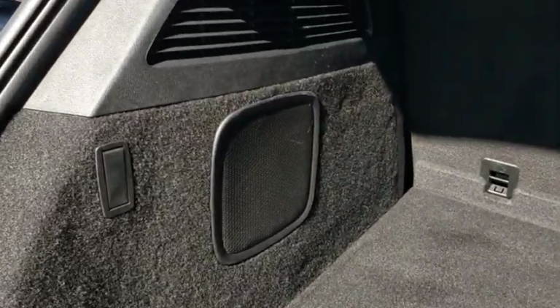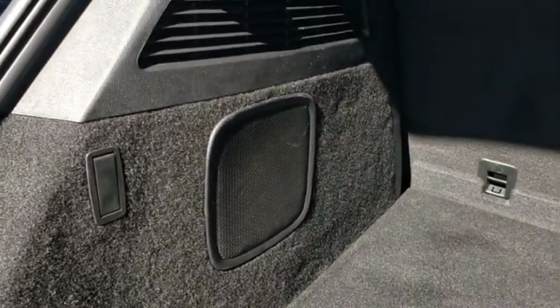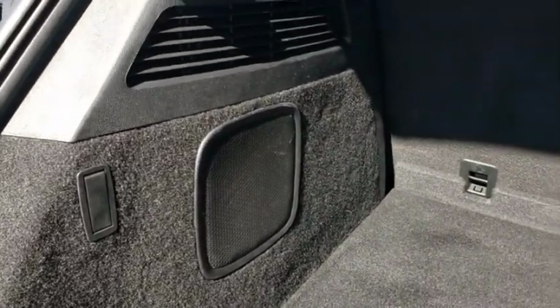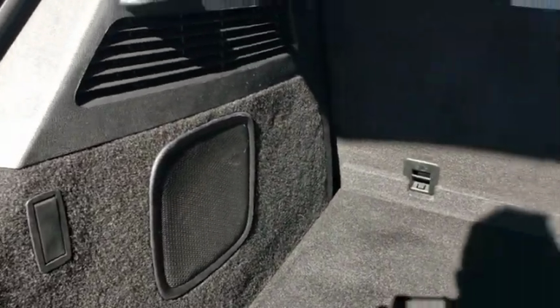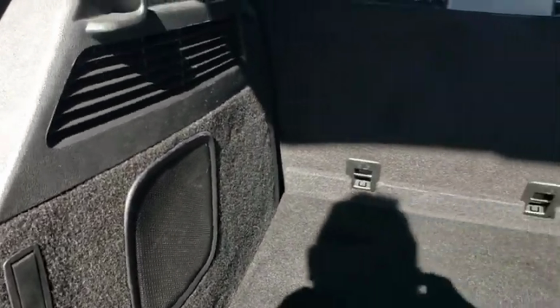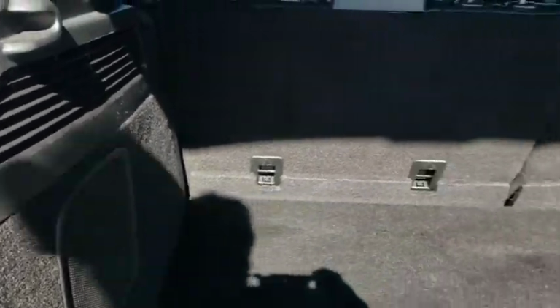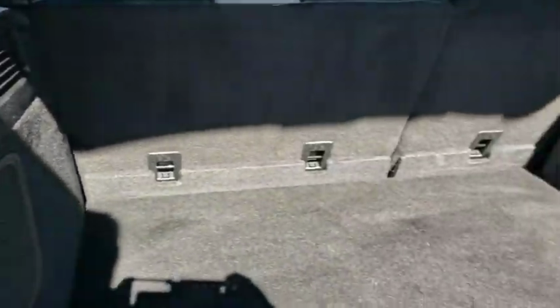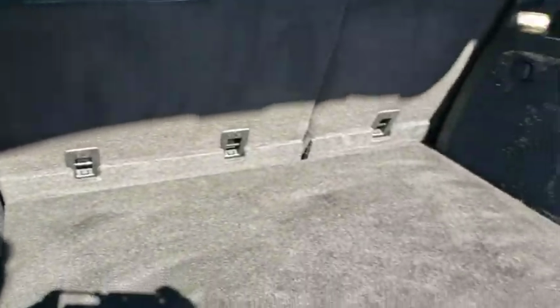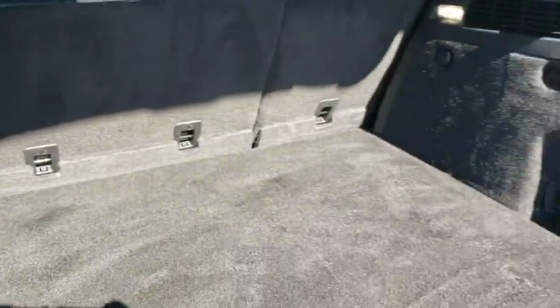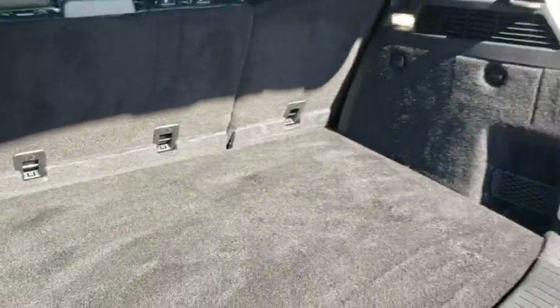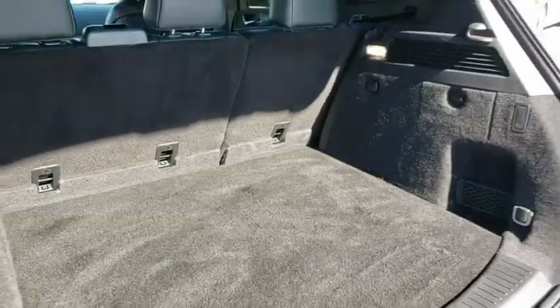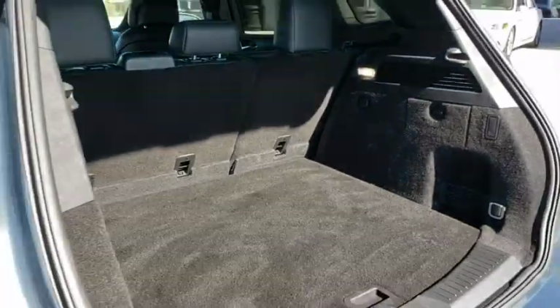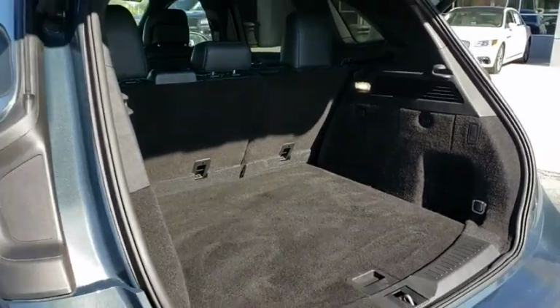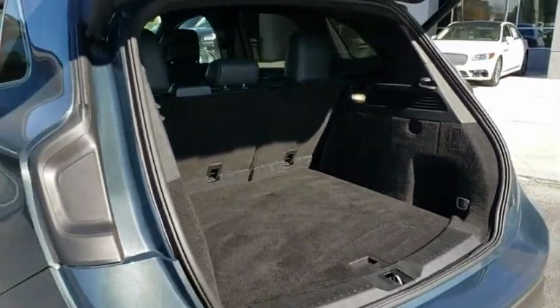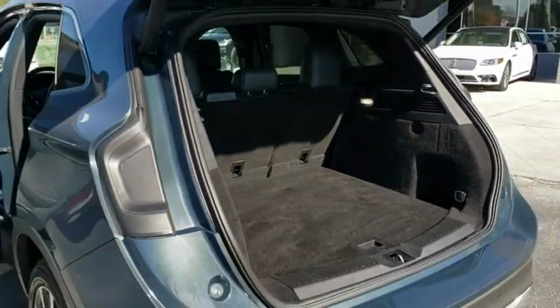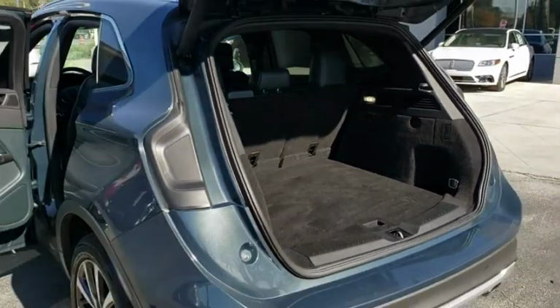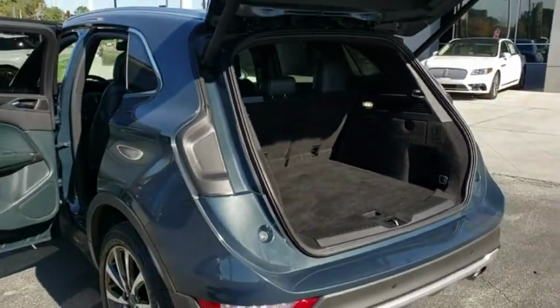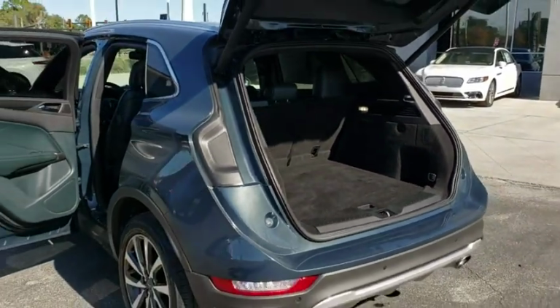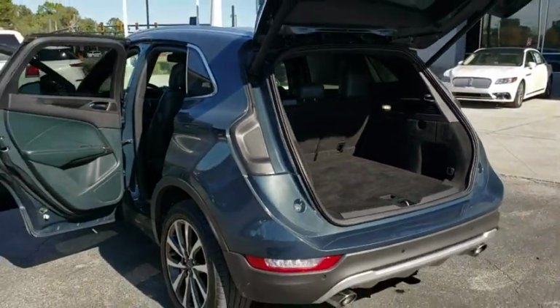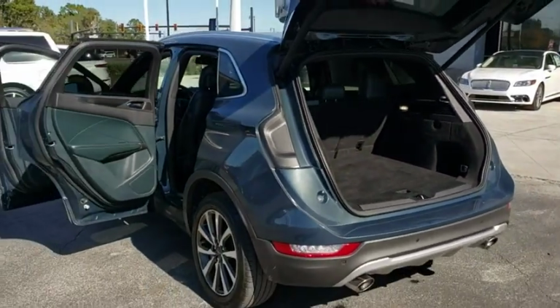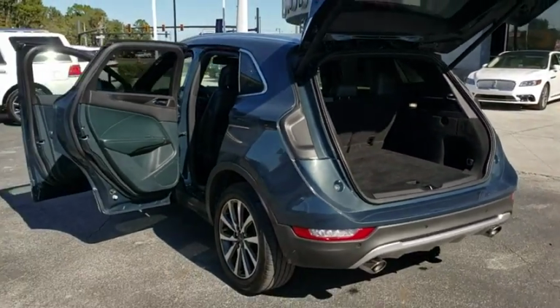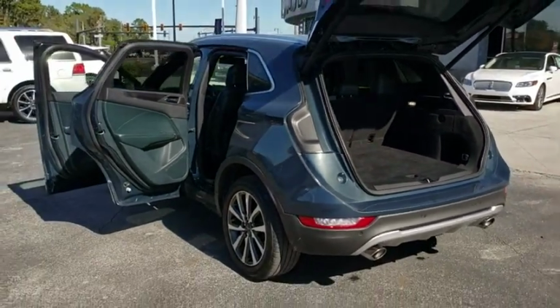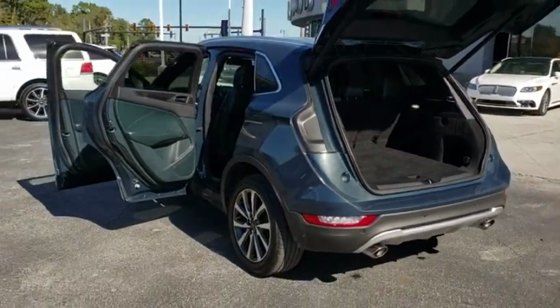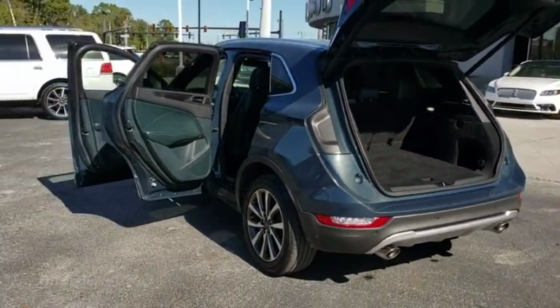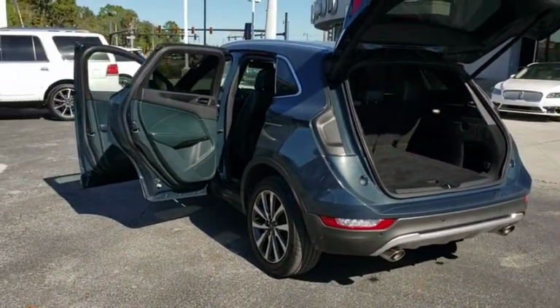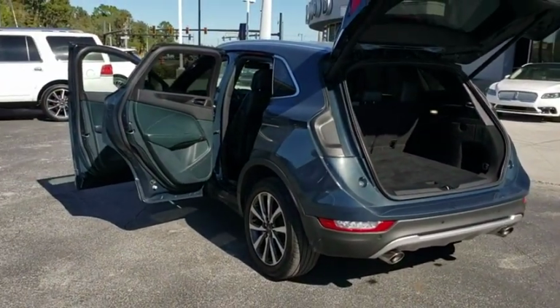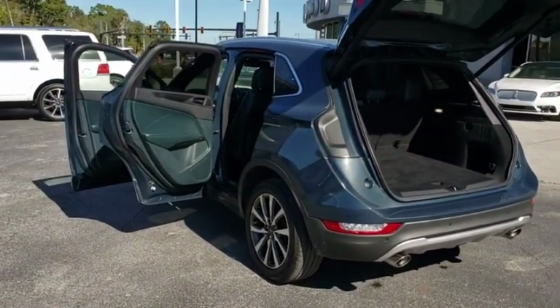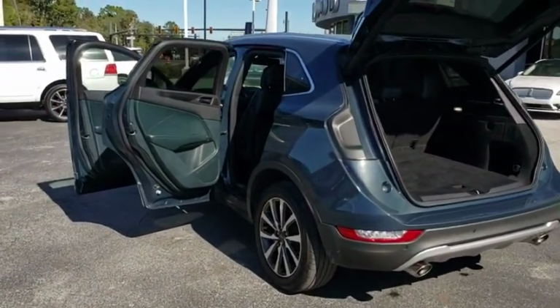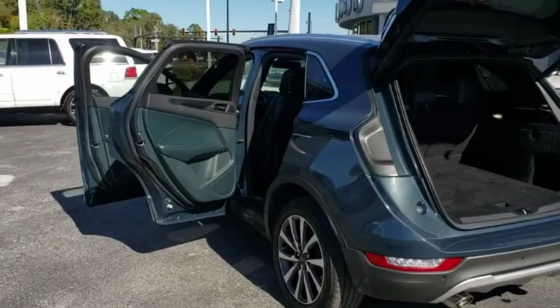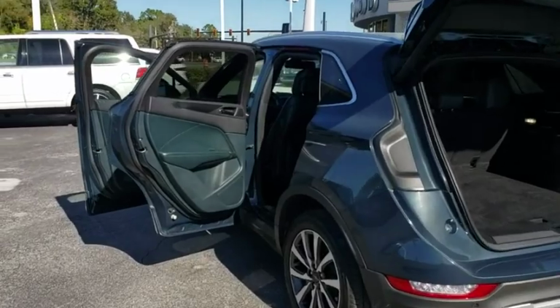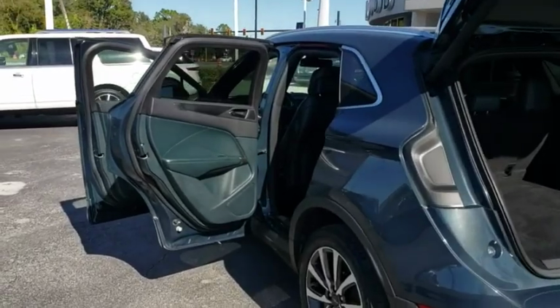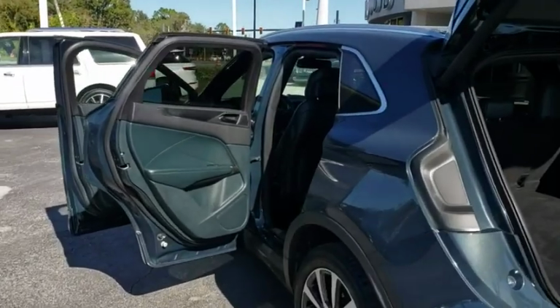Leather wrapped steering wheel, Bluetooth, power steering, adjustable steering wheel, keyless start, auto dimming rear view mirror, floor mats, cruise control, four wheel disc brakes.